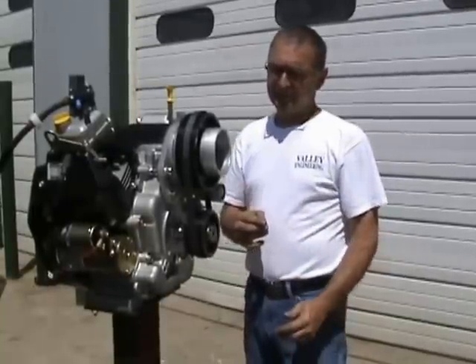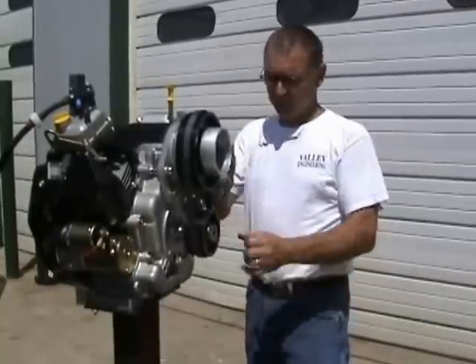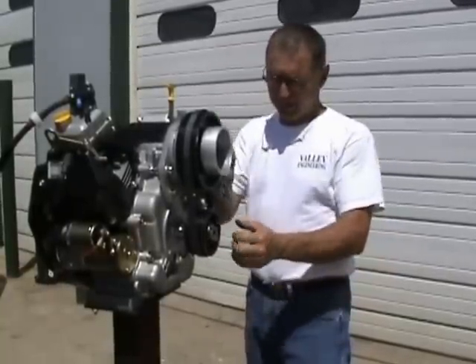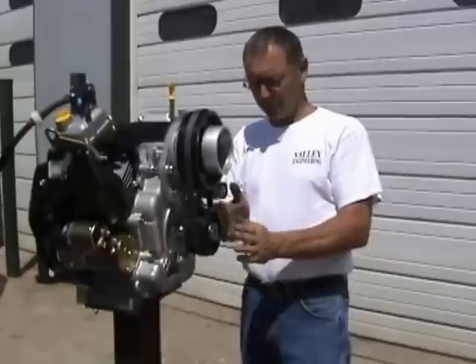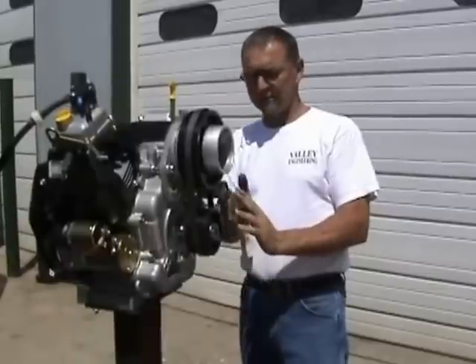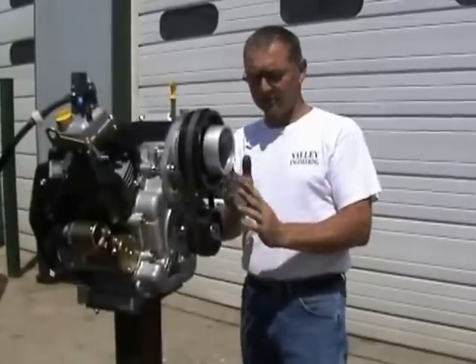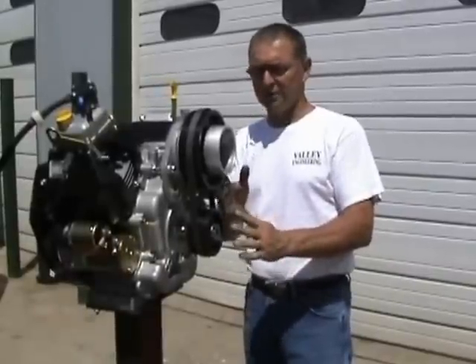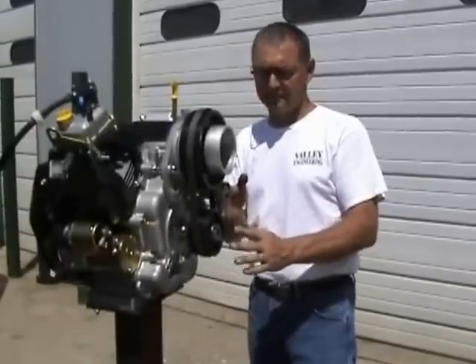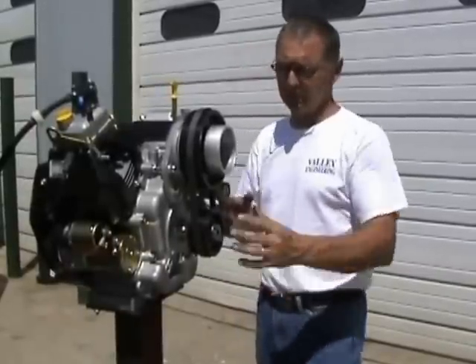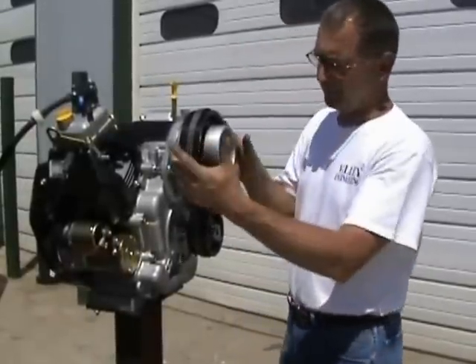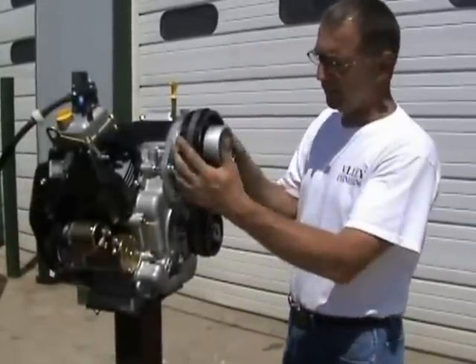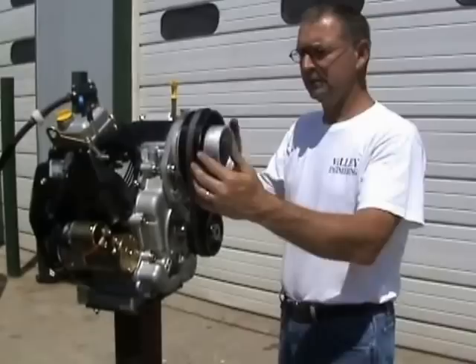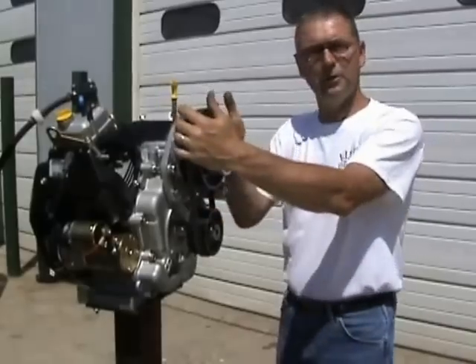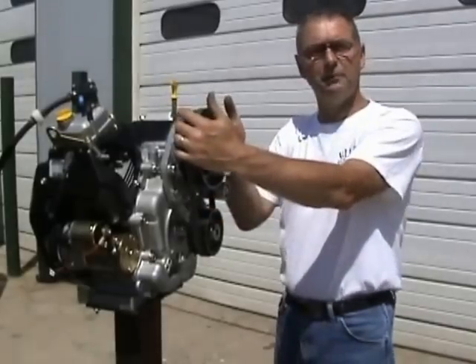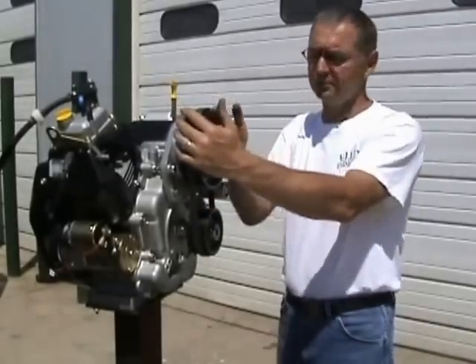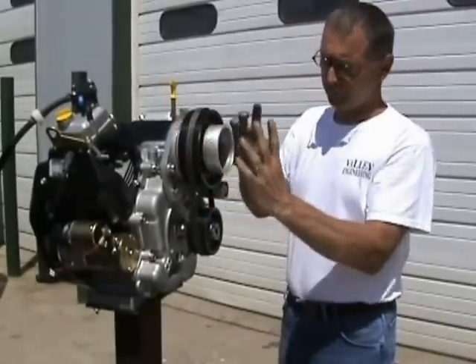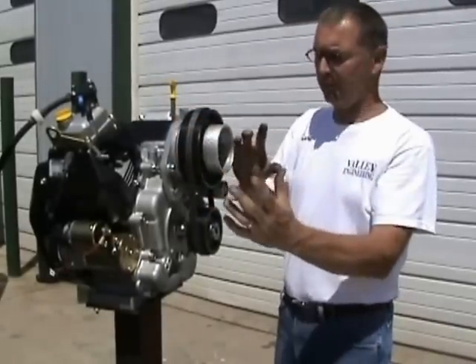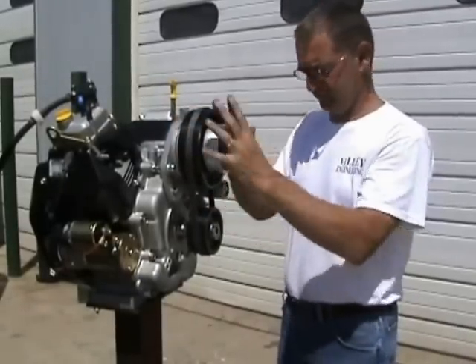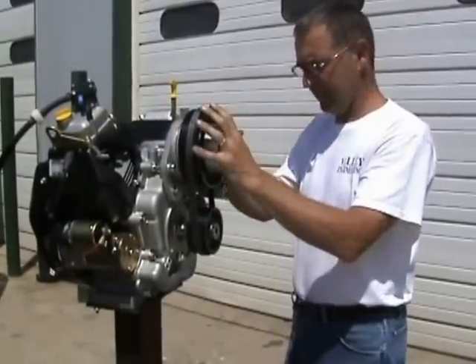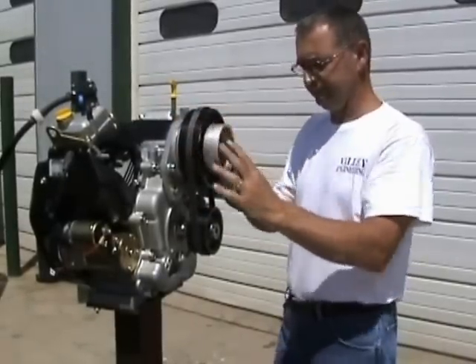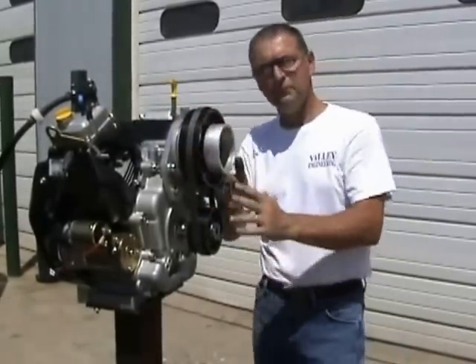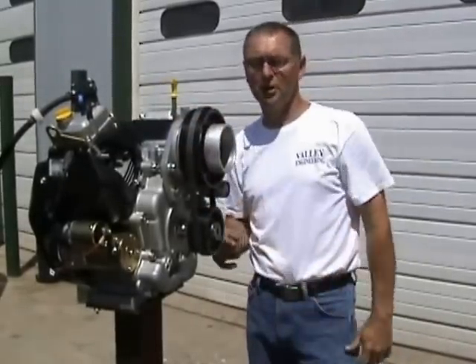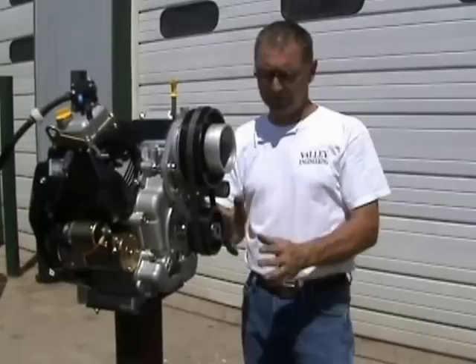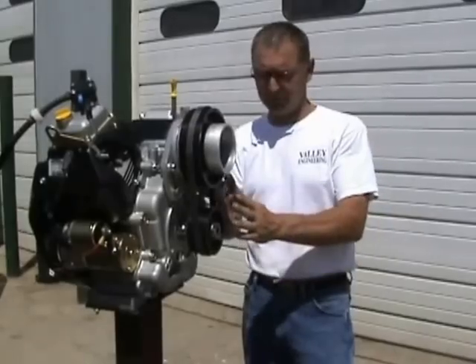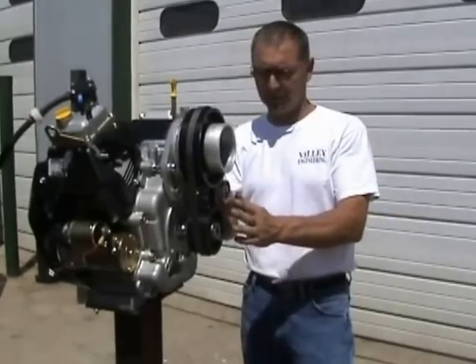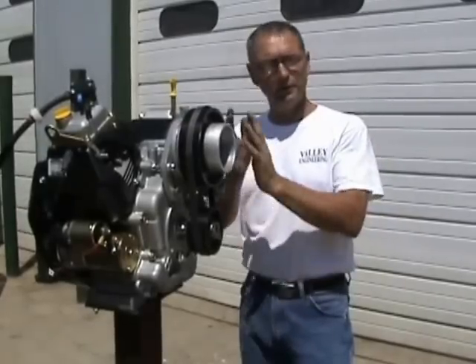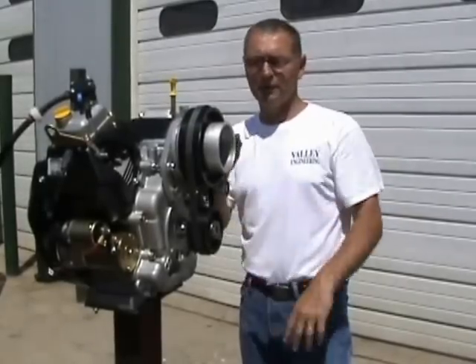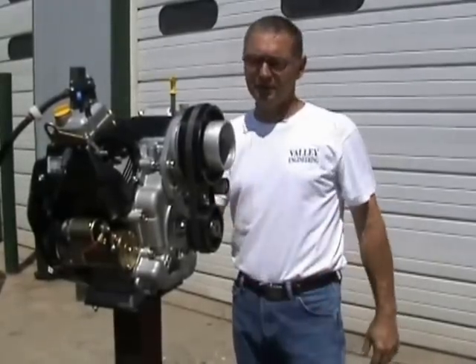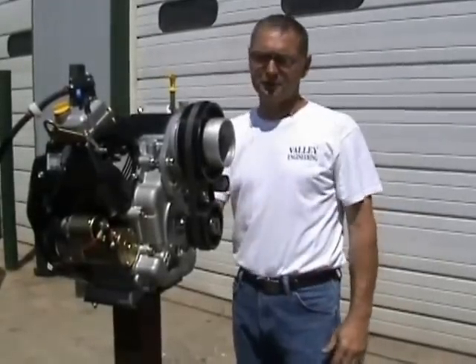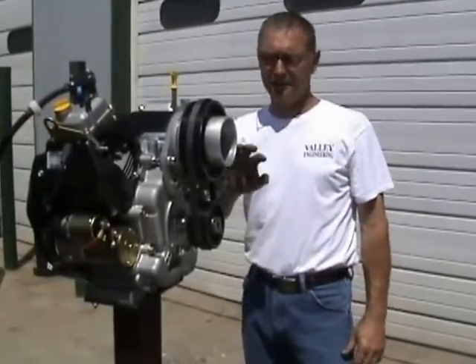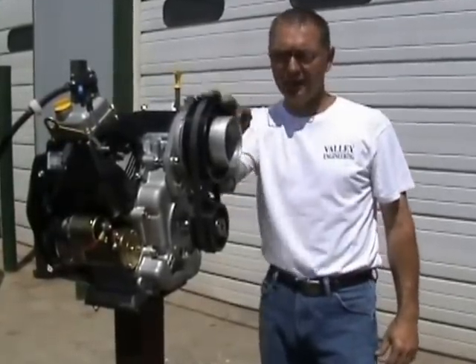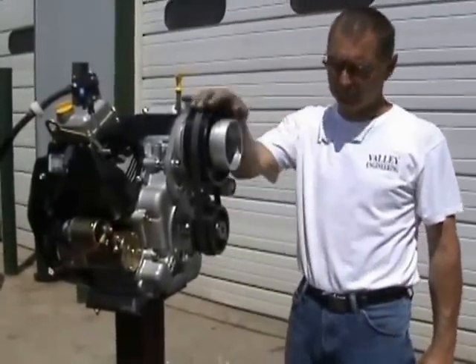Once you've got it where you're really satisfied it's all straight, pop it back off, put in your prop bolts, put your prop on, put it back on, and you're good to go. You don't have to mess with your belt anymore — everything's running good and straight and you're out of the way of the propeller.